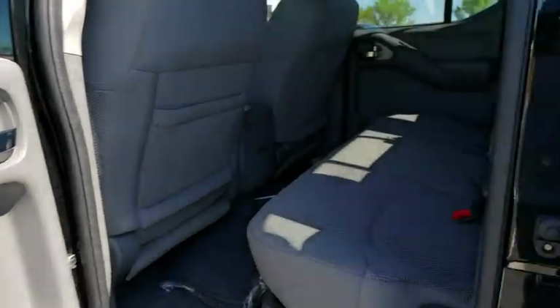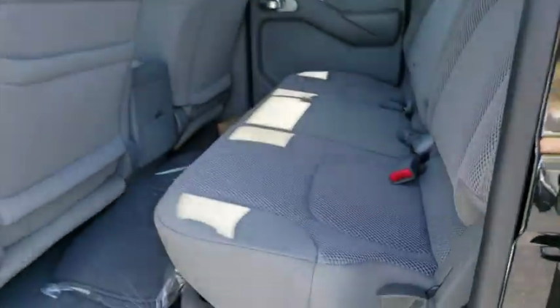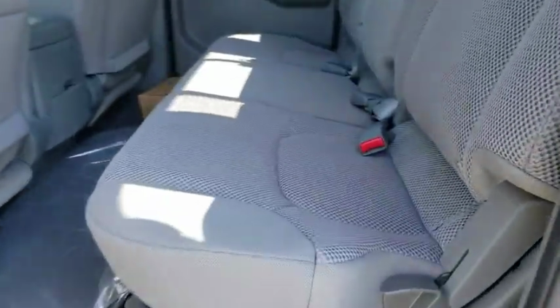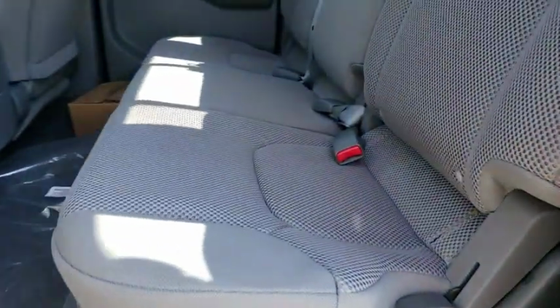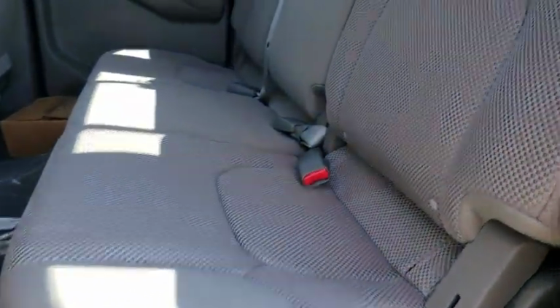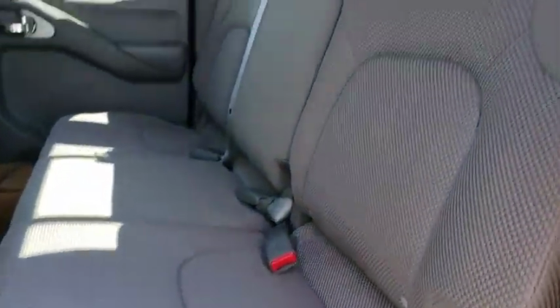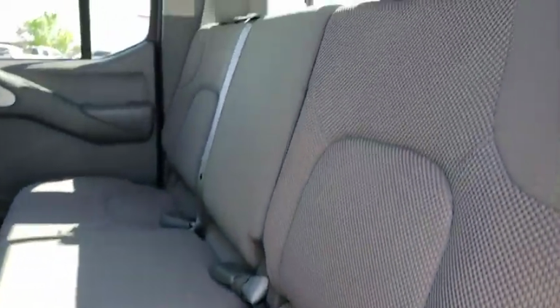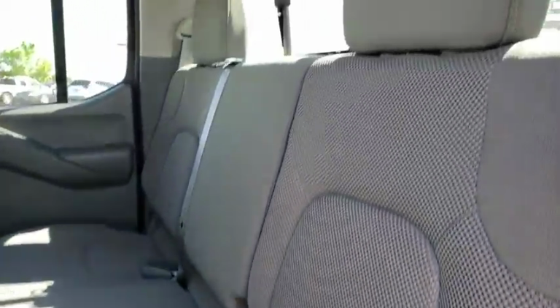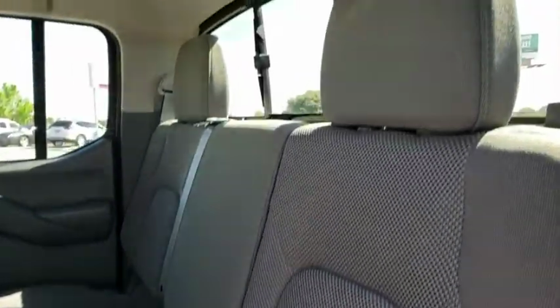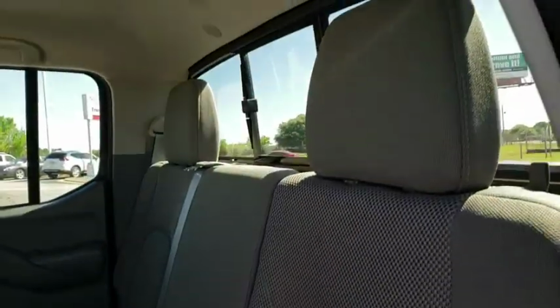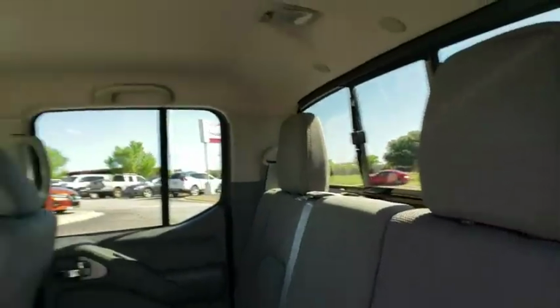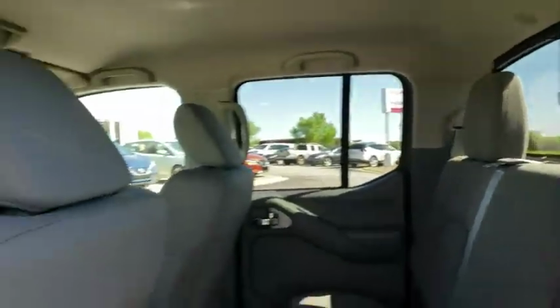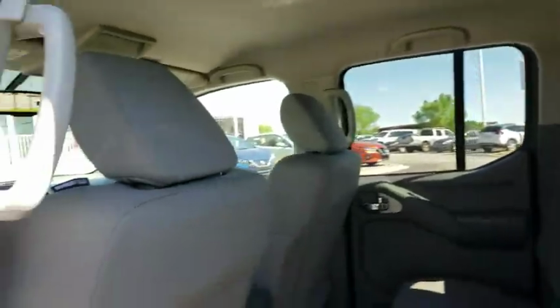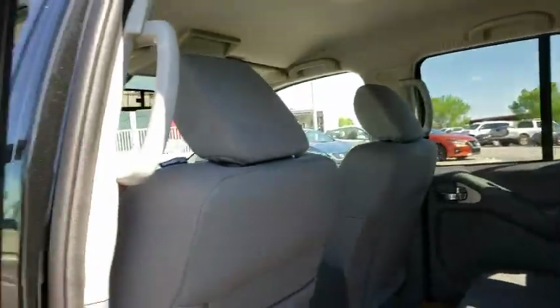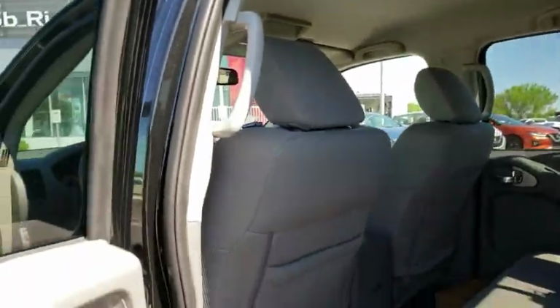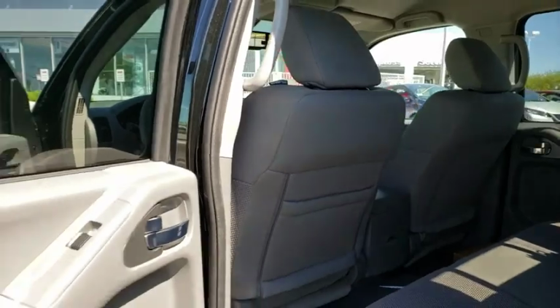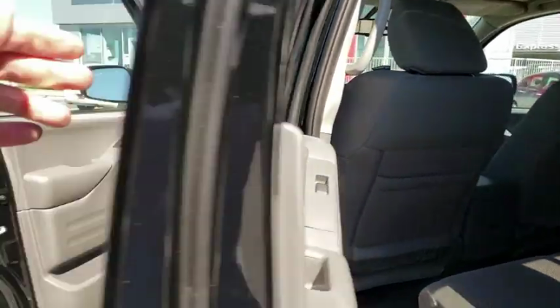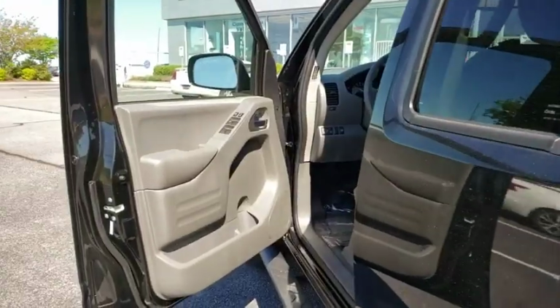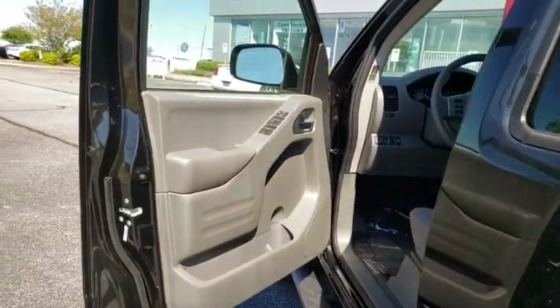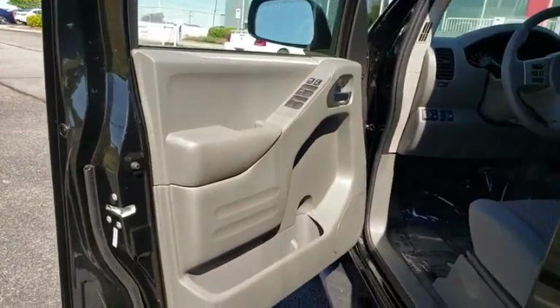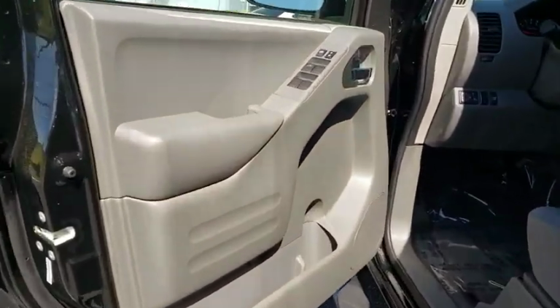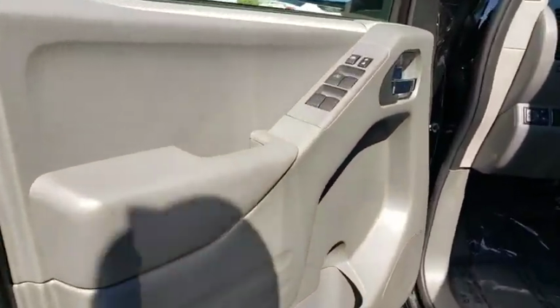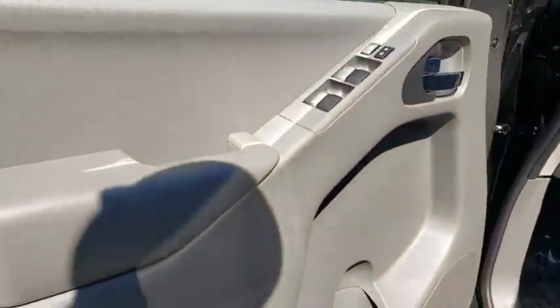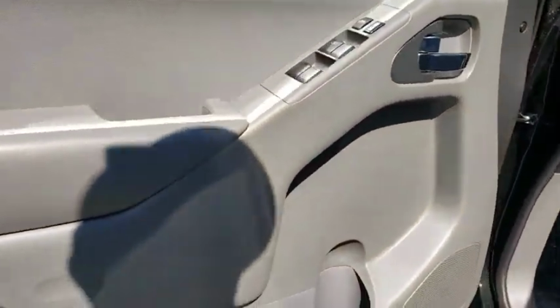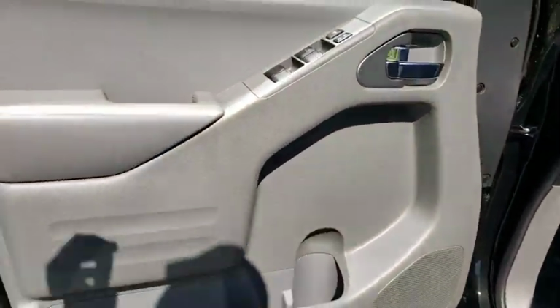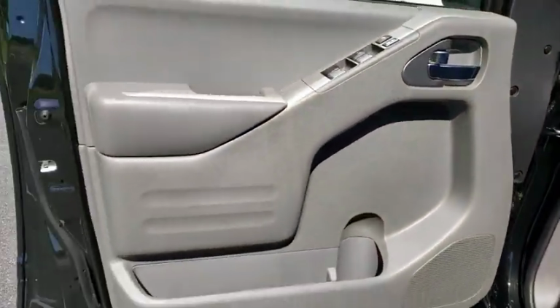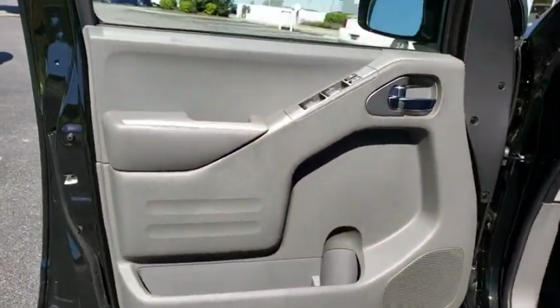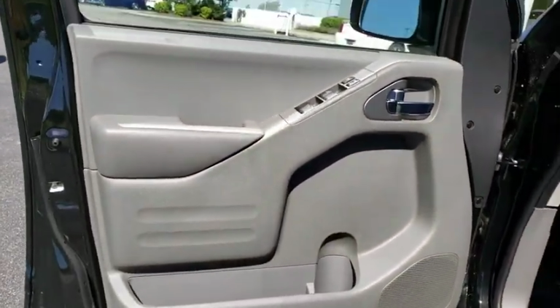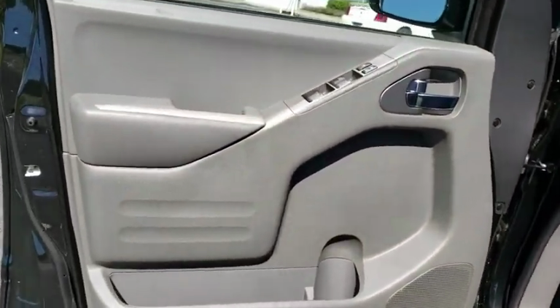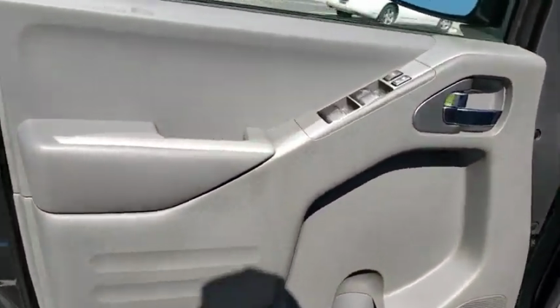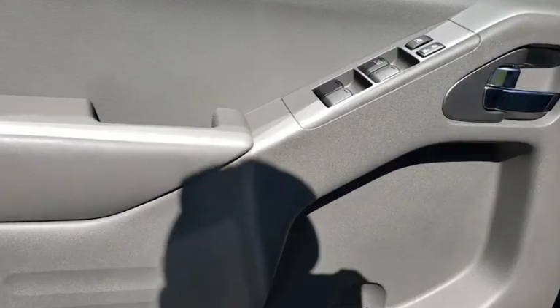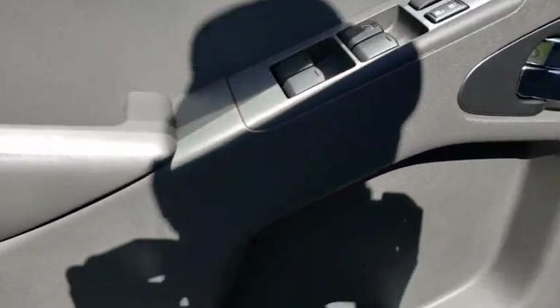Panic alarm, overhead console, remote keyless entry, cloth seat trim, front reading lamps, driver vanity mirror, front bucket seats, tilt steering wheel, and passenger vanity mirror.